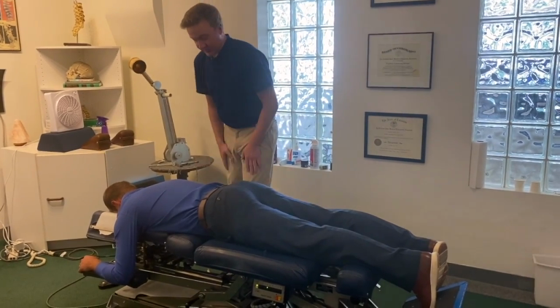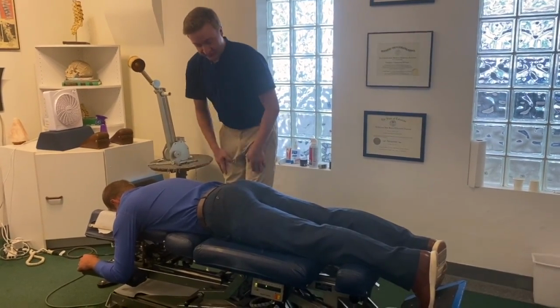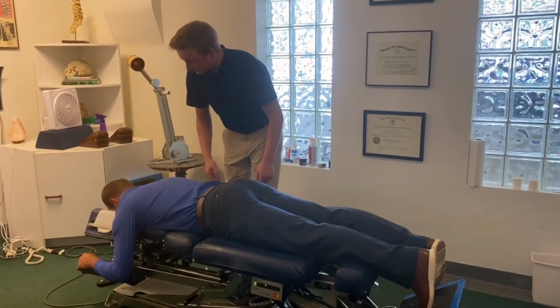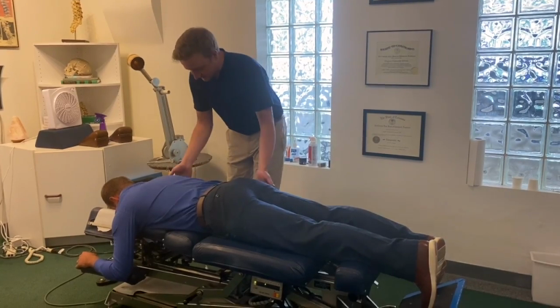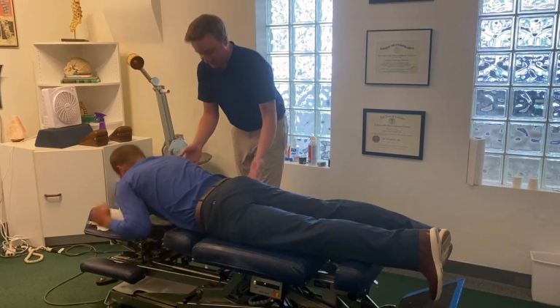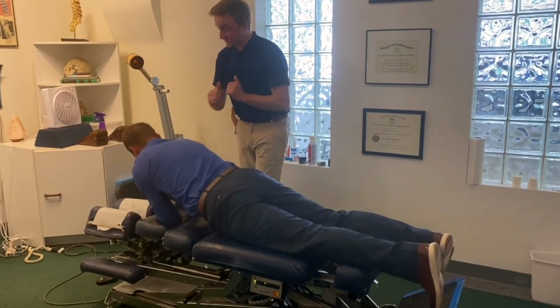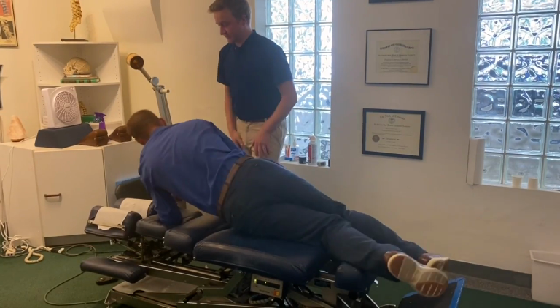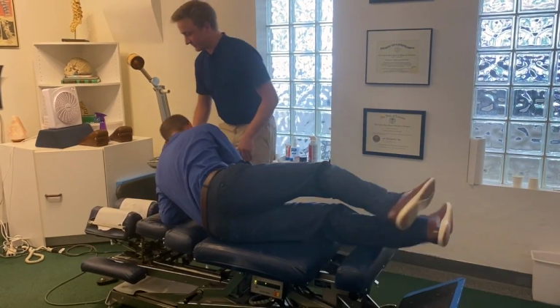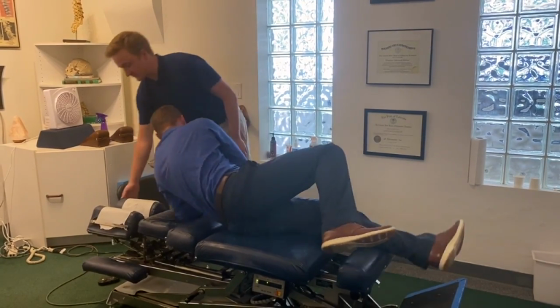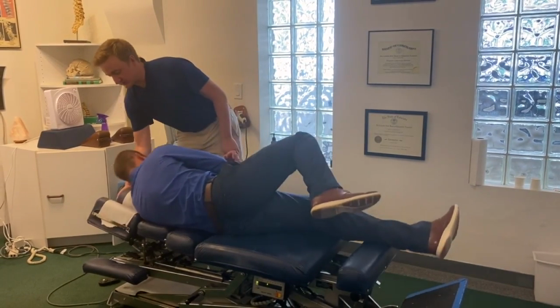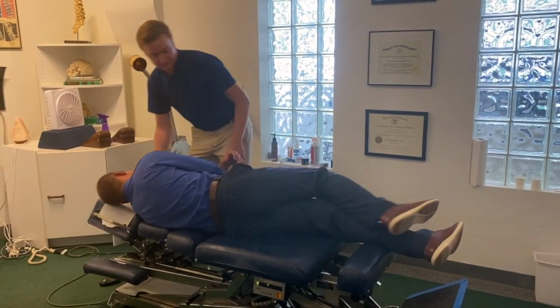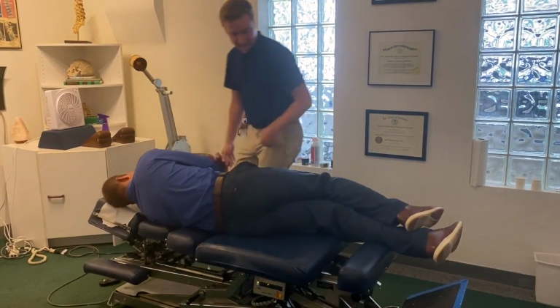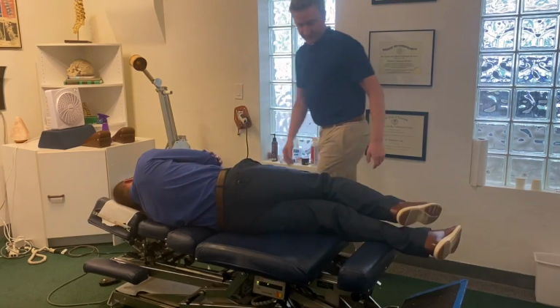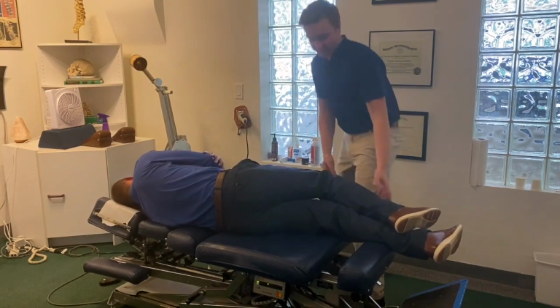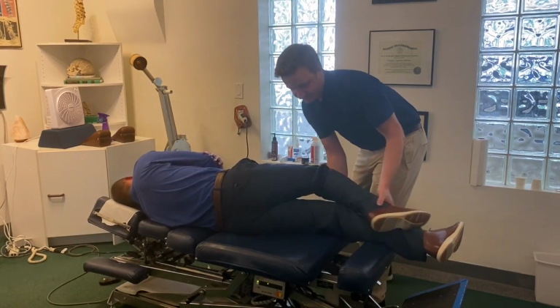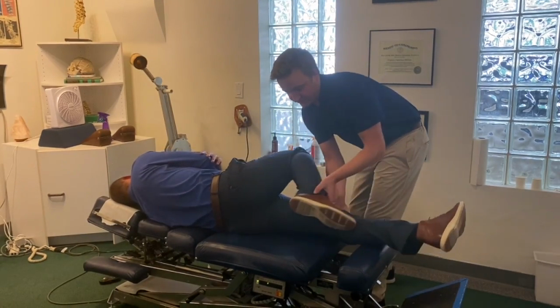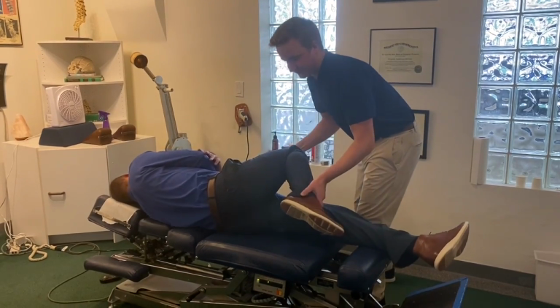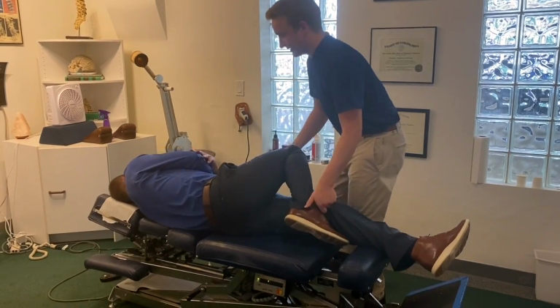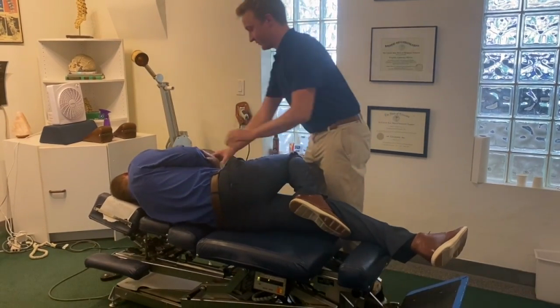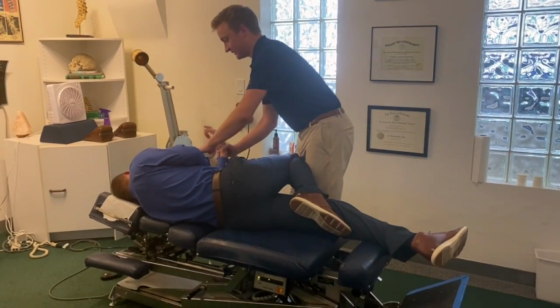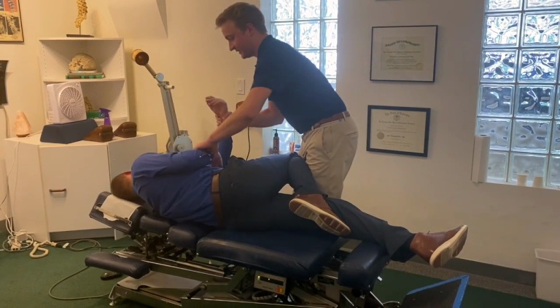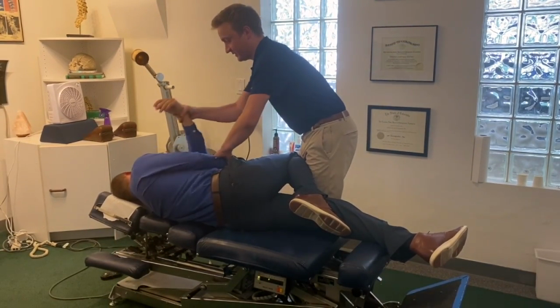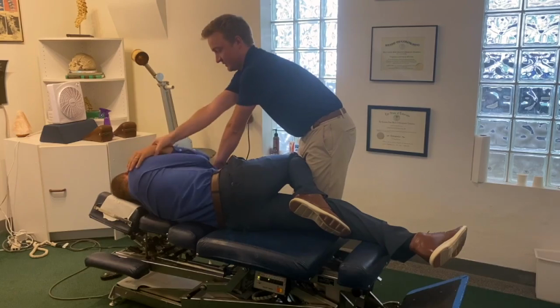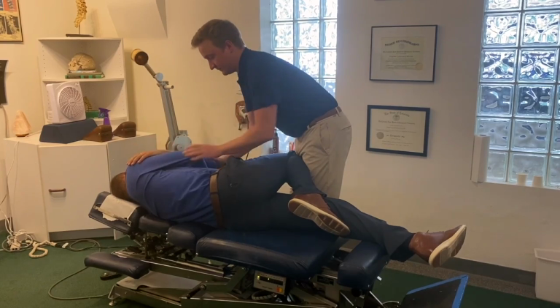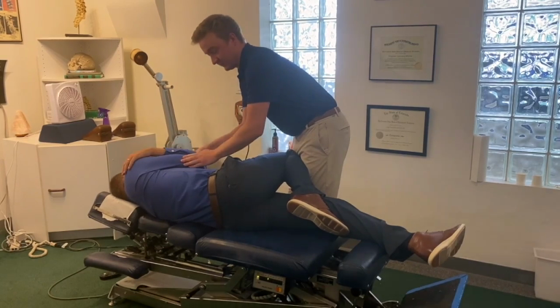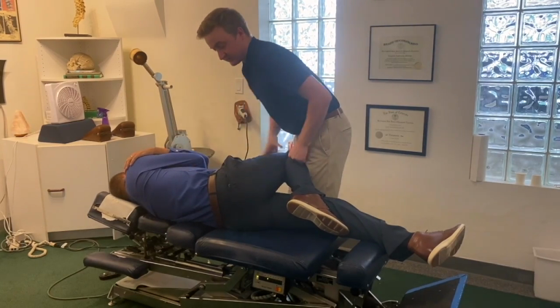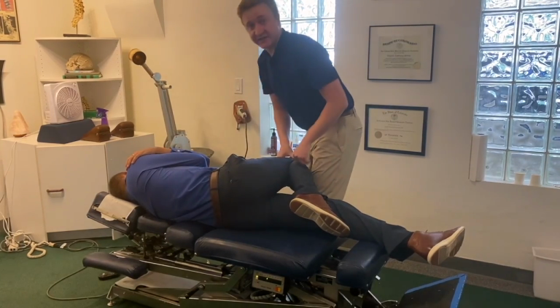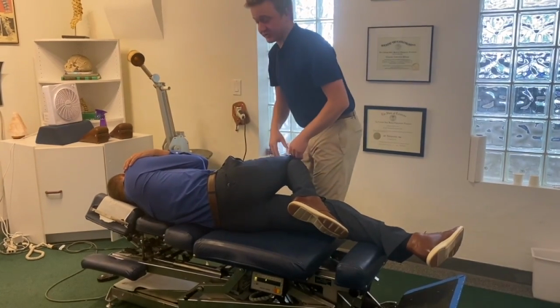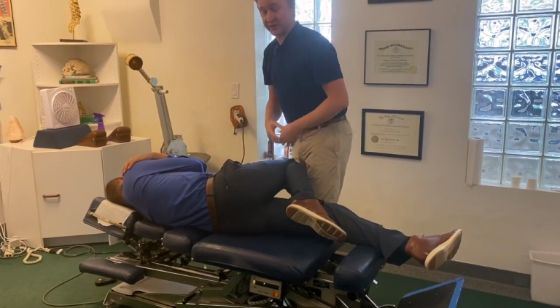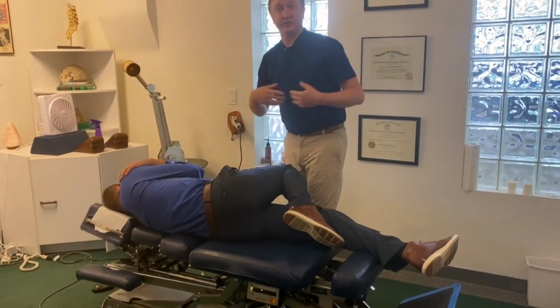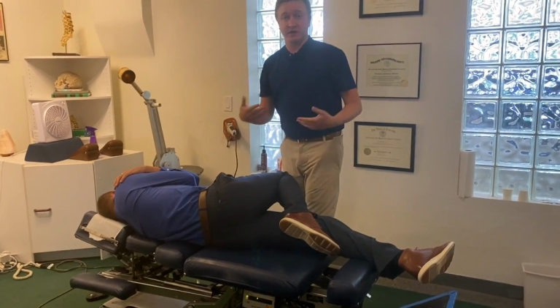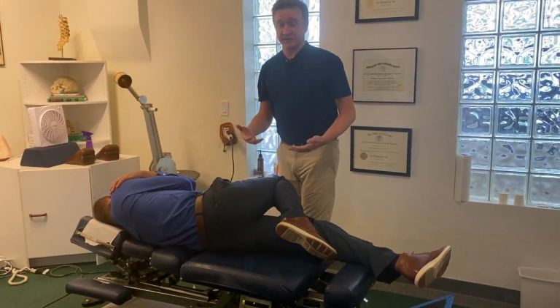So I want Joe to lay on your side — this side up — you're going to face me. Bottom leg straight. We're going to cross his arms here. So this is a pretty dynamic adjustment; we don't do this with all of our patients.